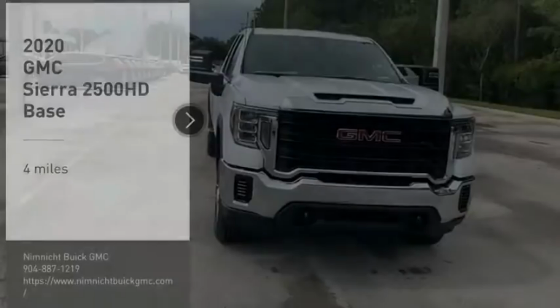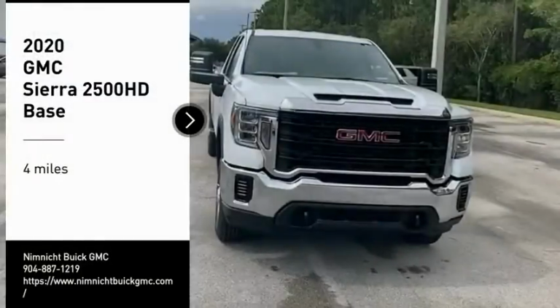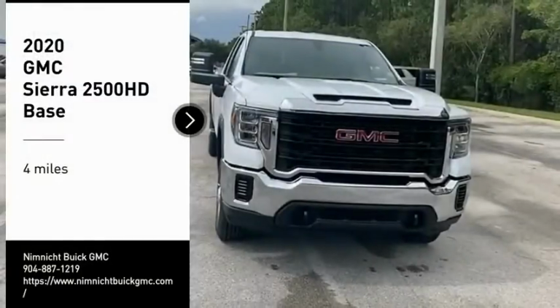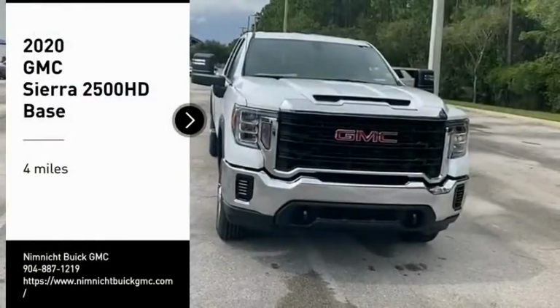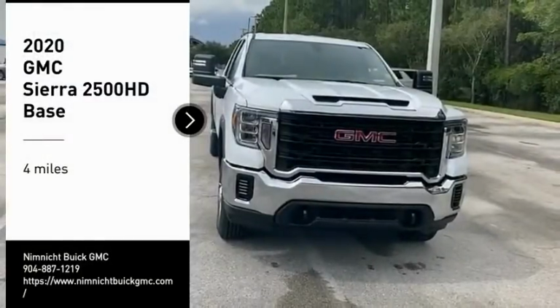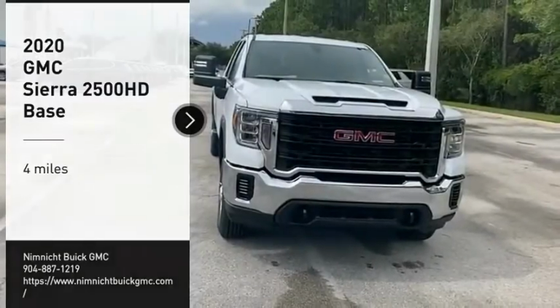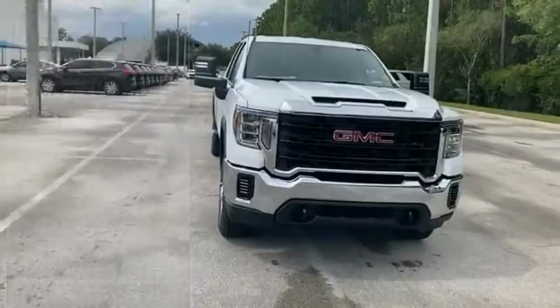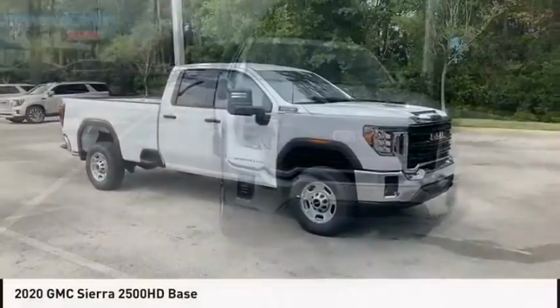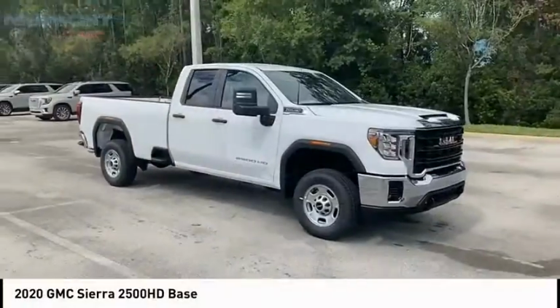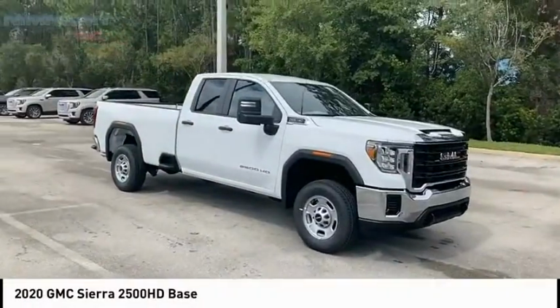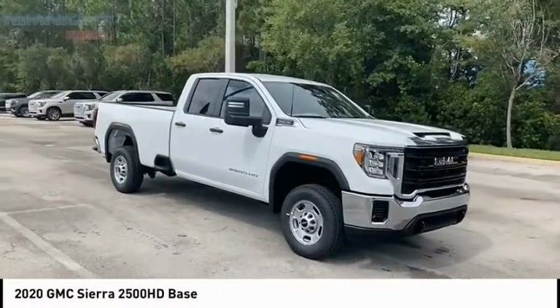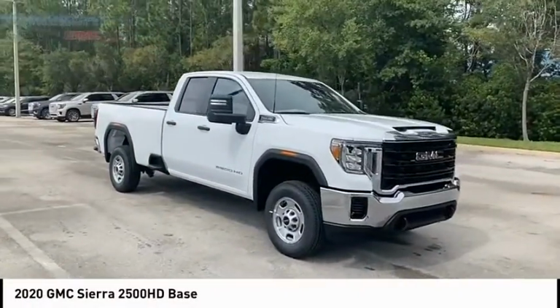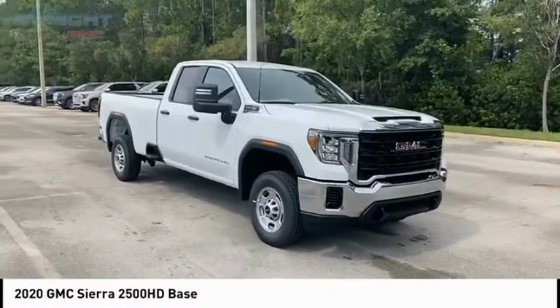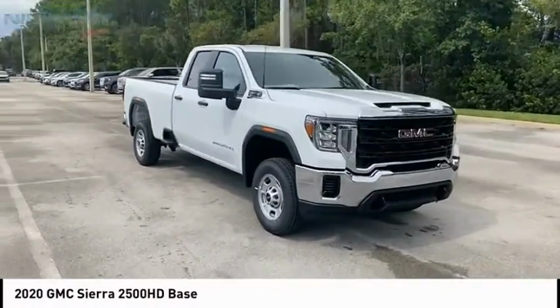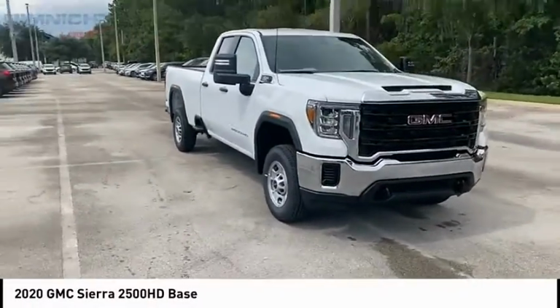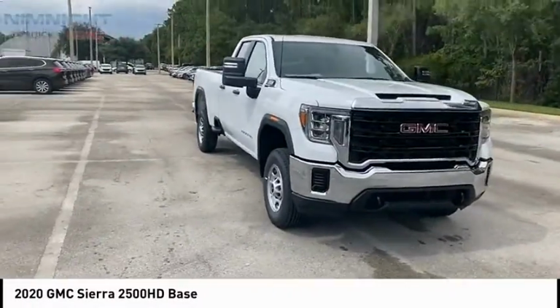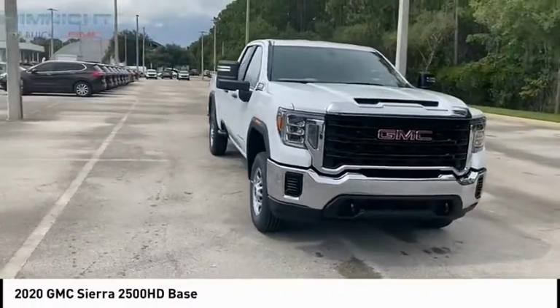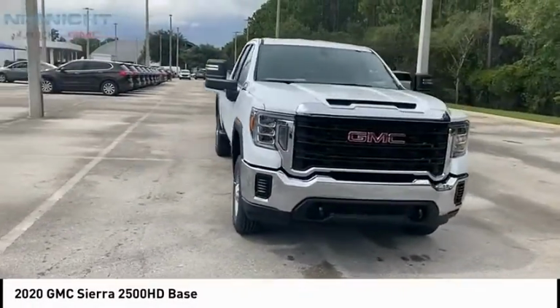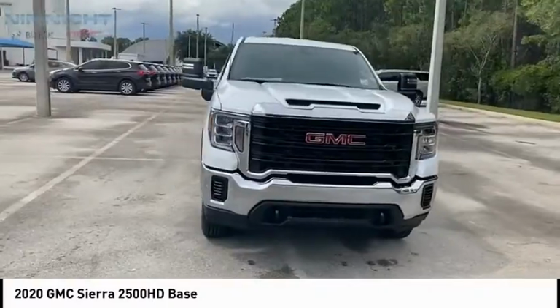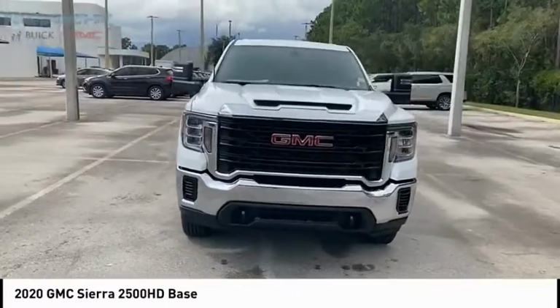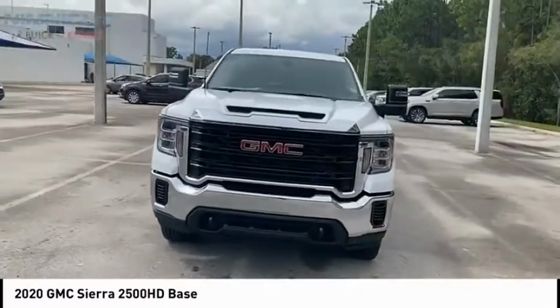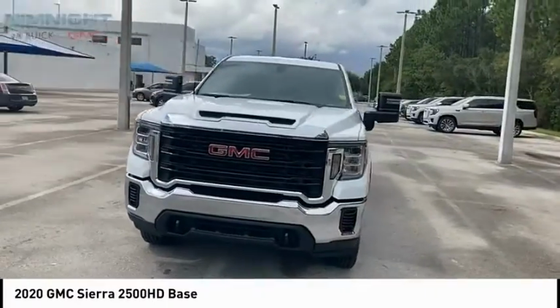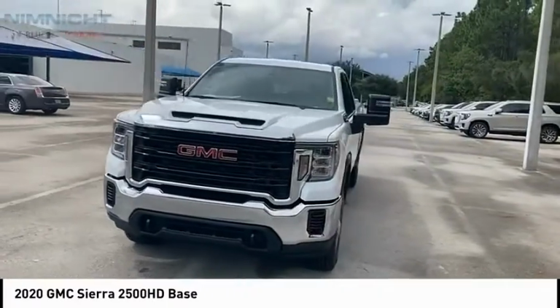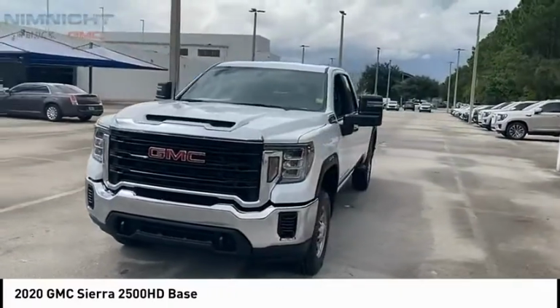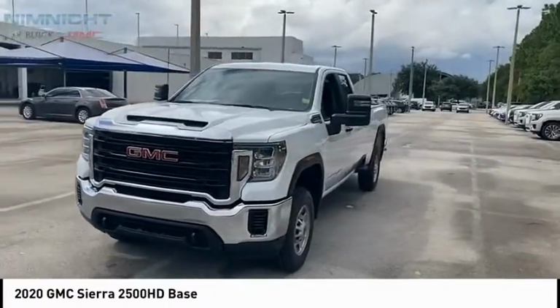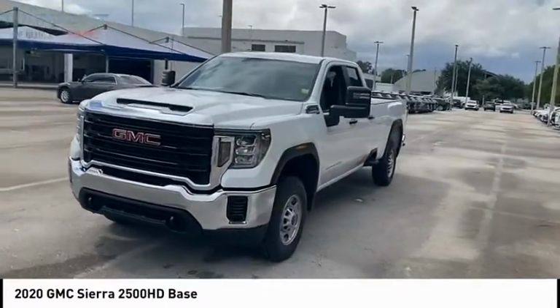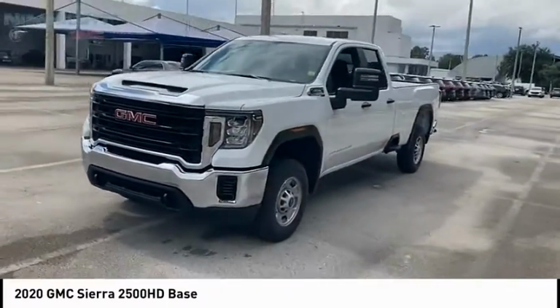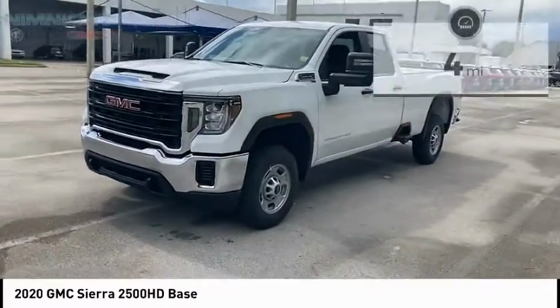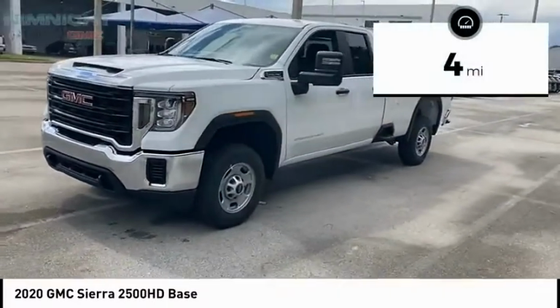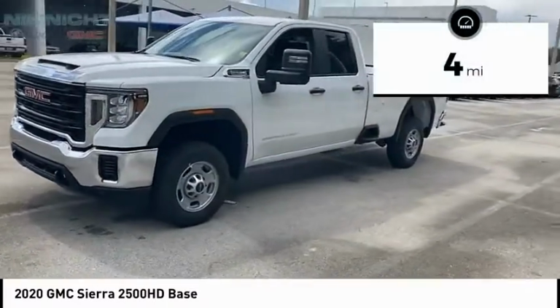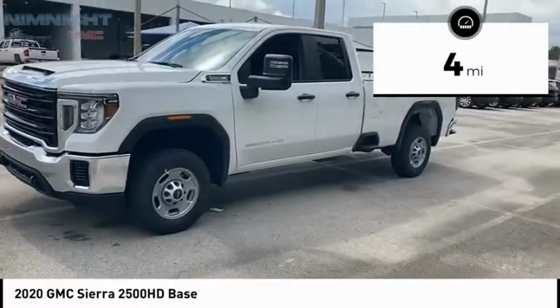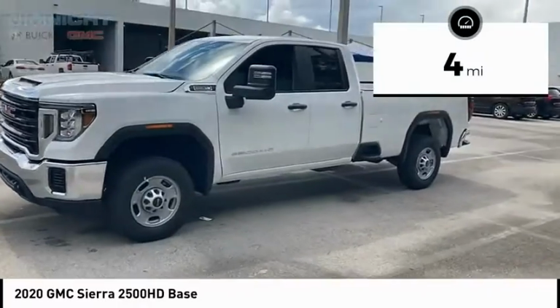Come test drive the 2020 Sierra 2500 HD. The GMC Sierra 2500 HD has all your workhorse basics covered. No worries here — this vehicle has less than 100 miles.